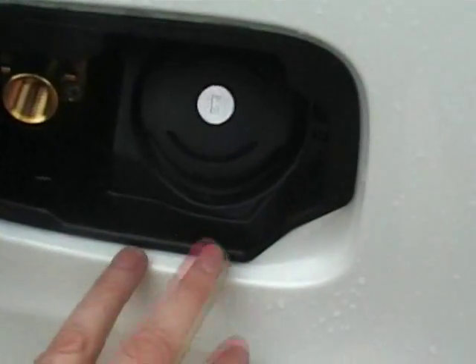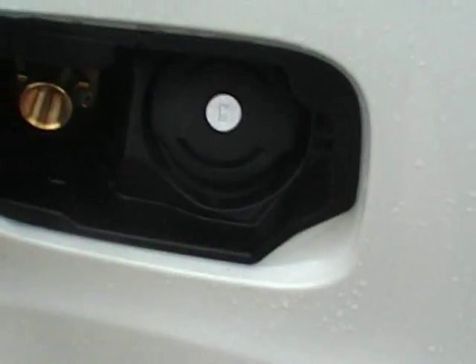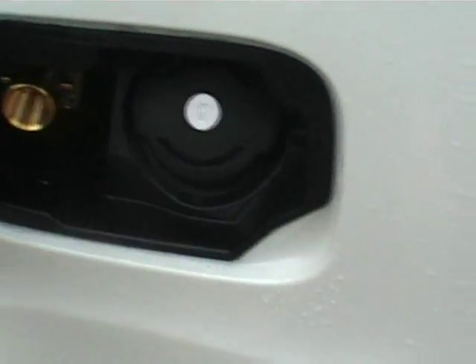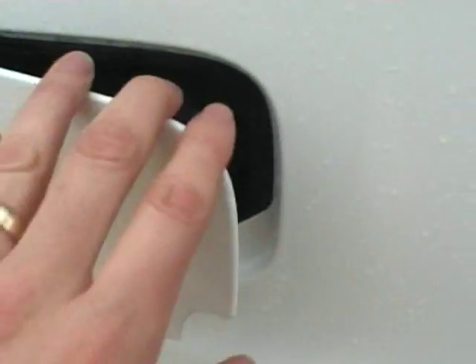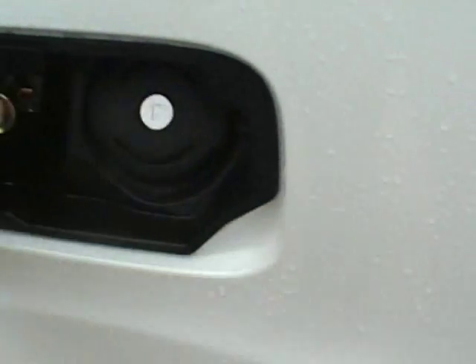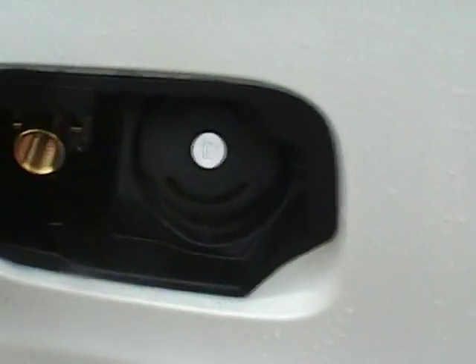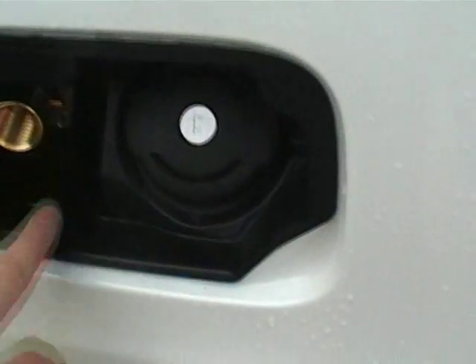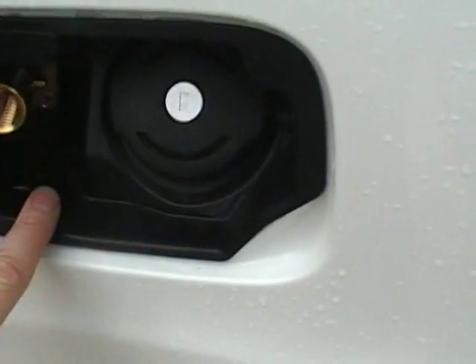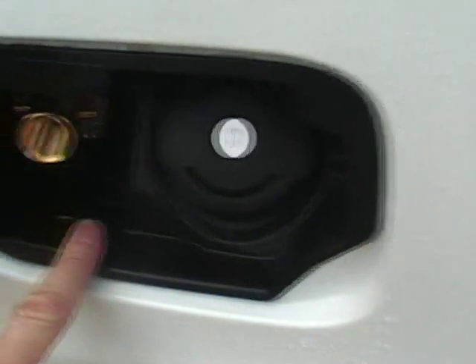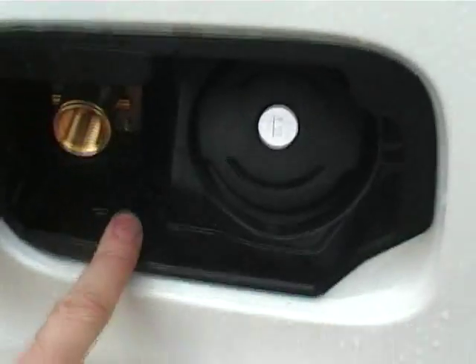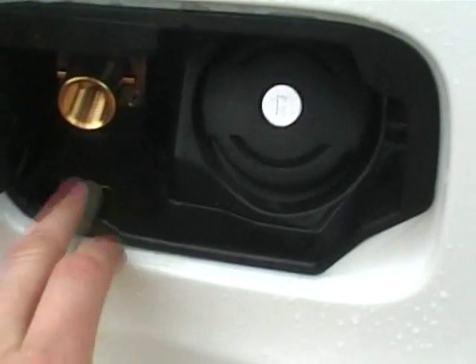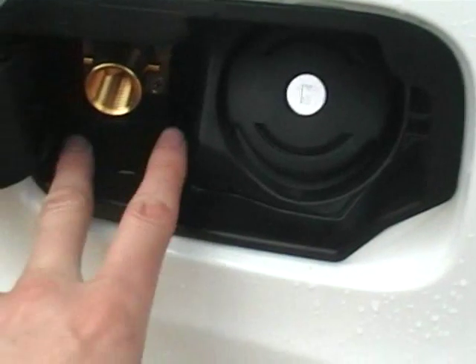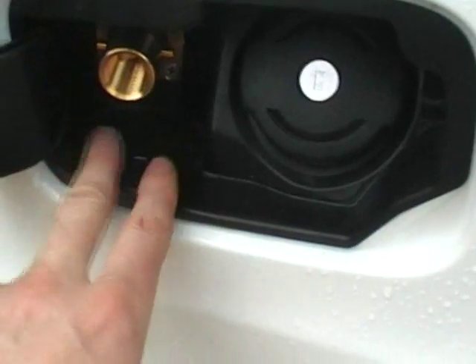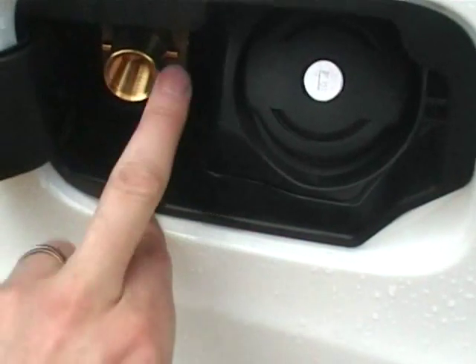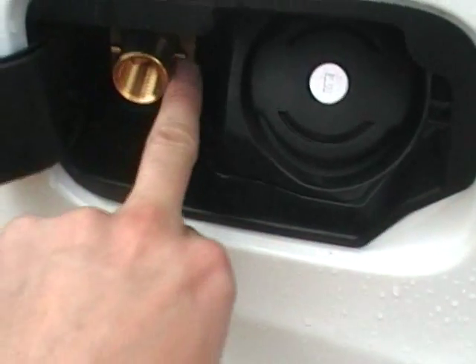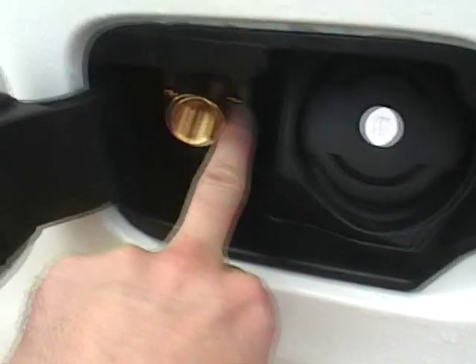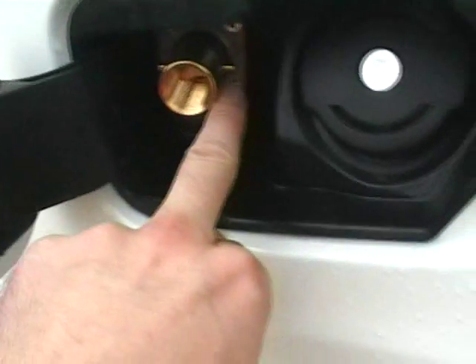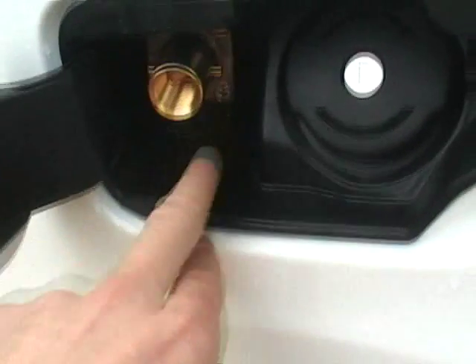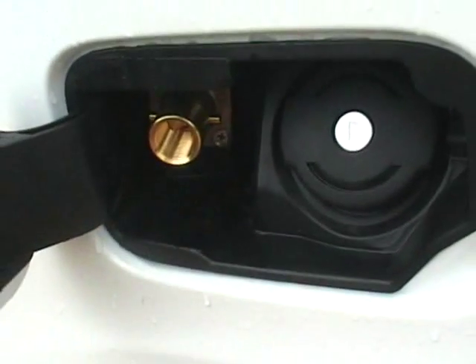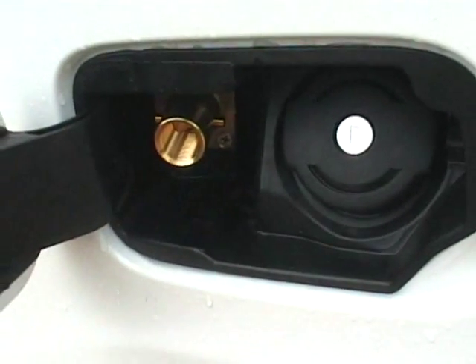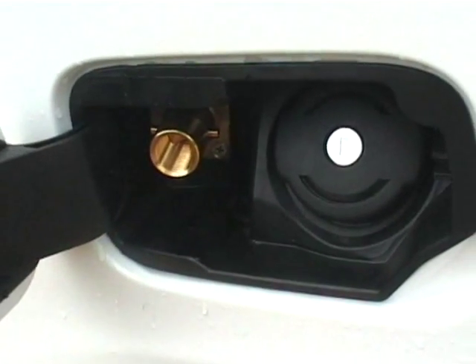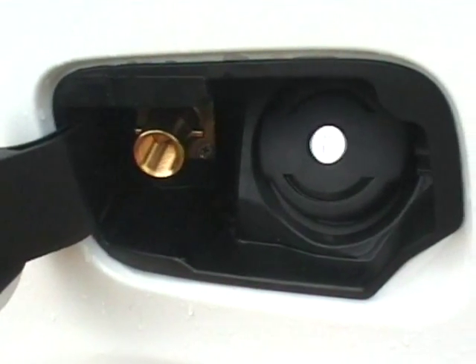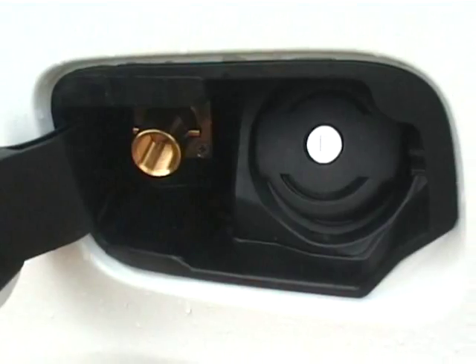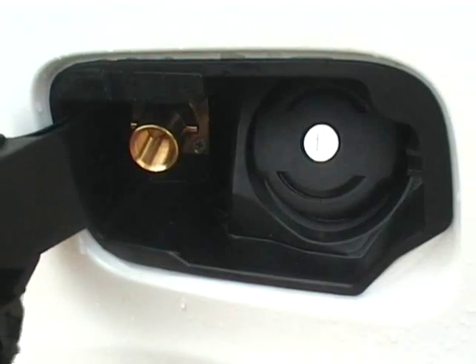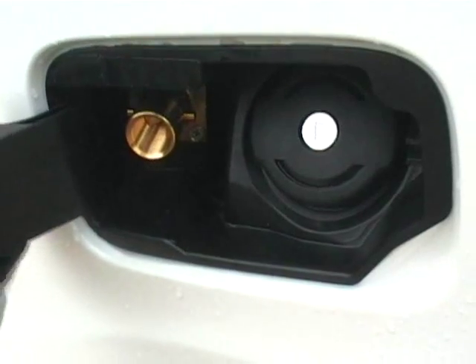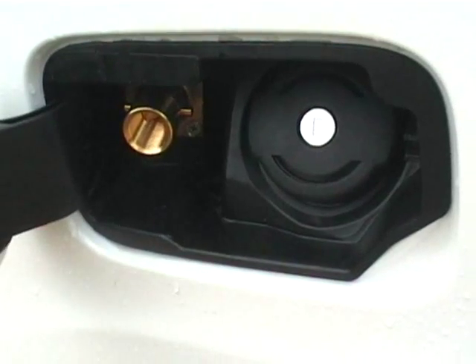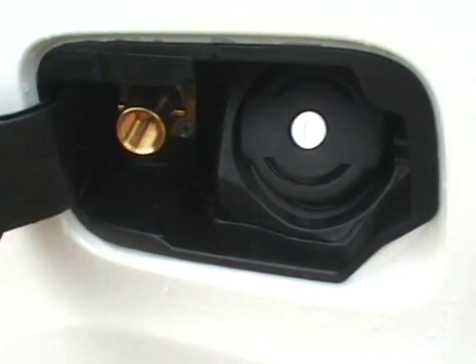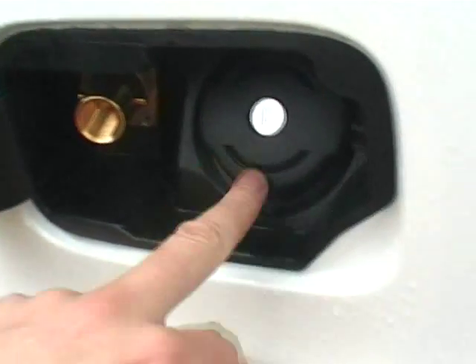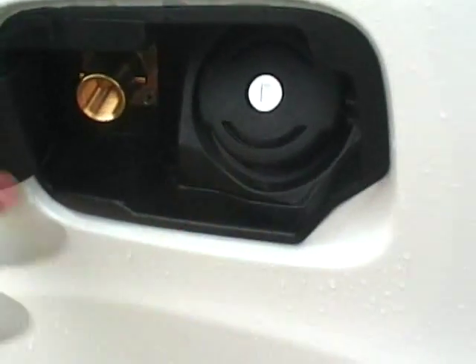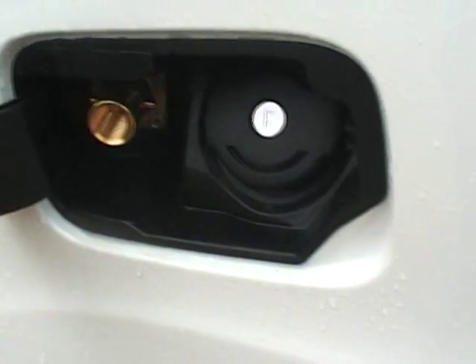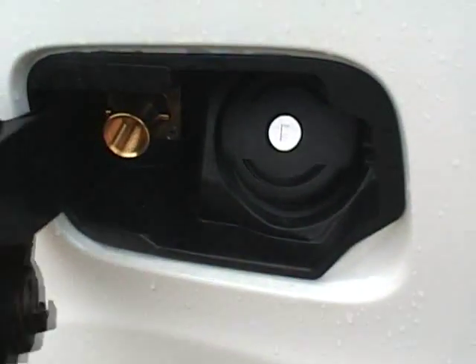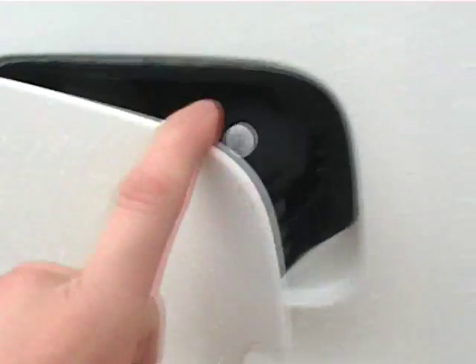Obviously this is the petrol flap, and Citroen have allowed extra space to fit the LPG filling nozzle rather neatly behind the petrol flap along with the petrol filler.